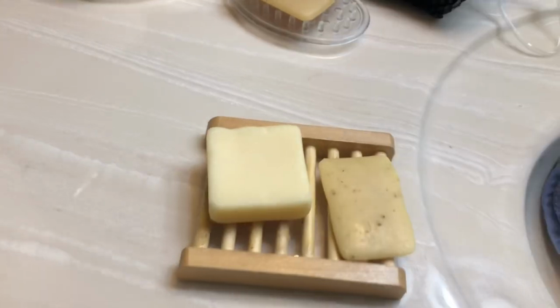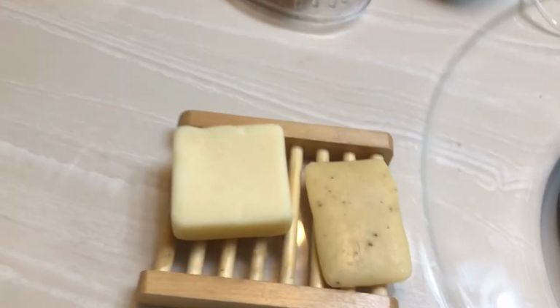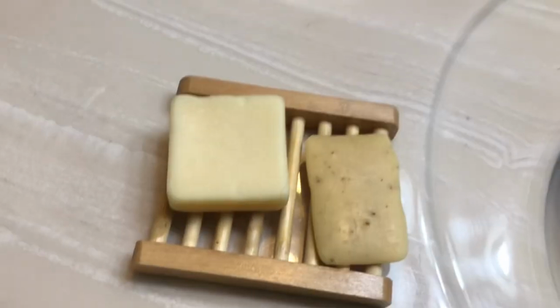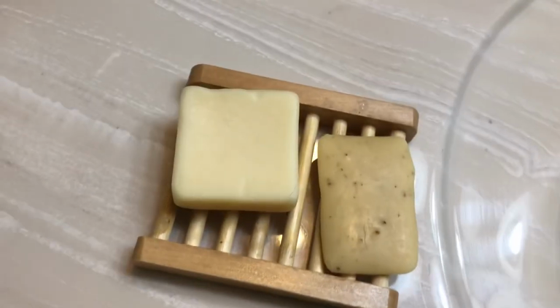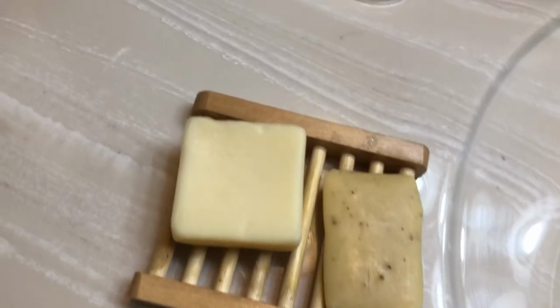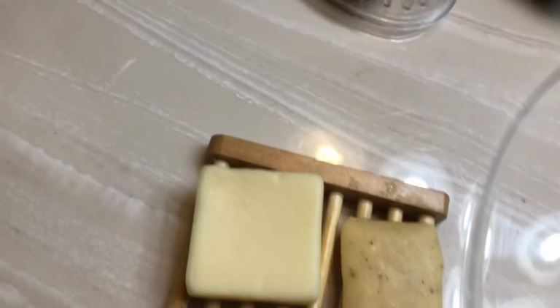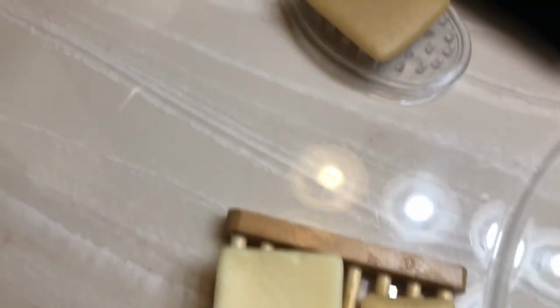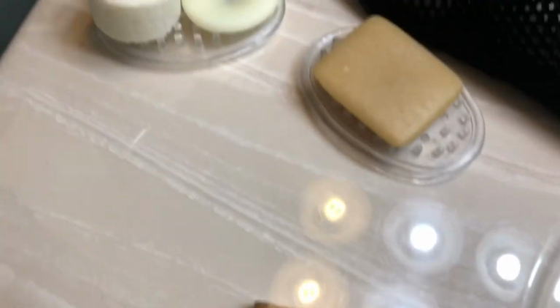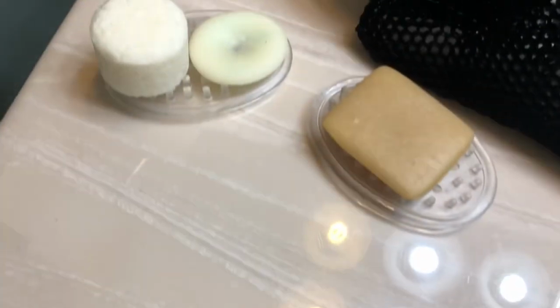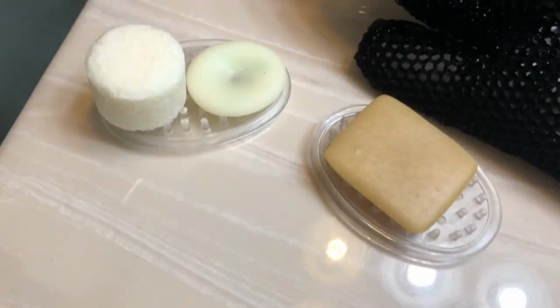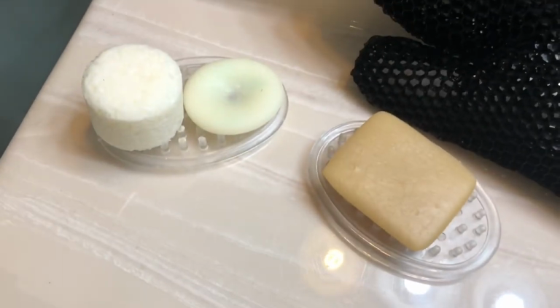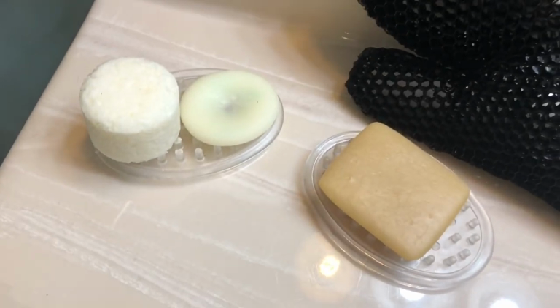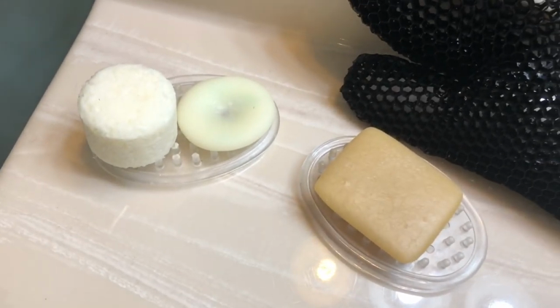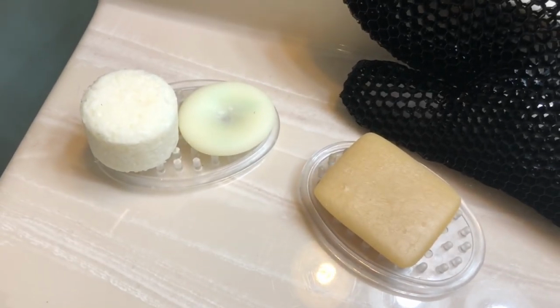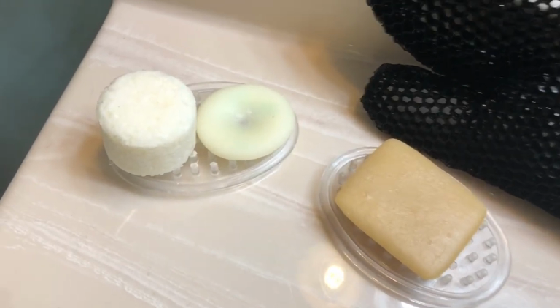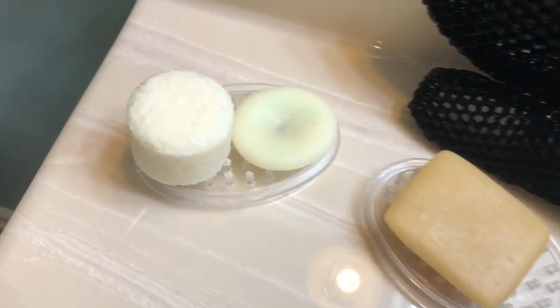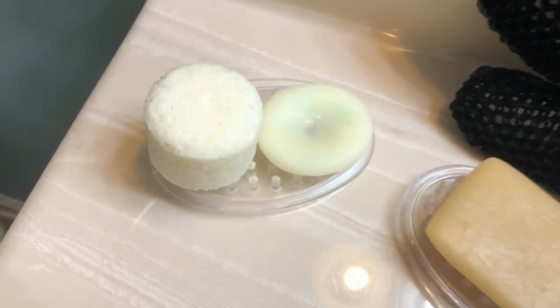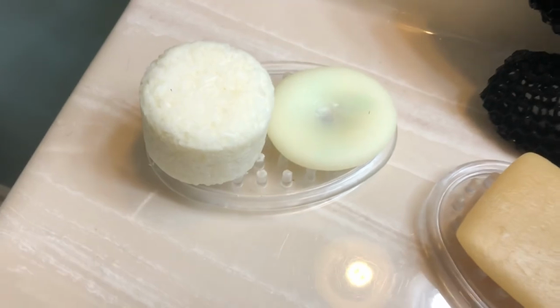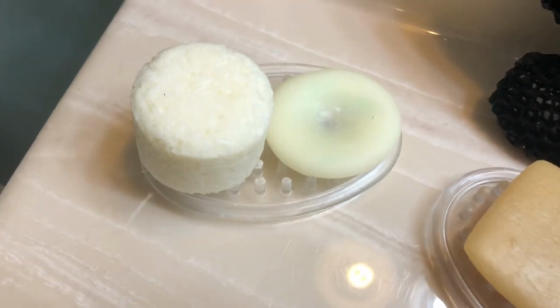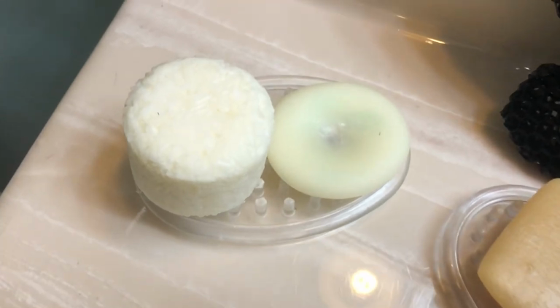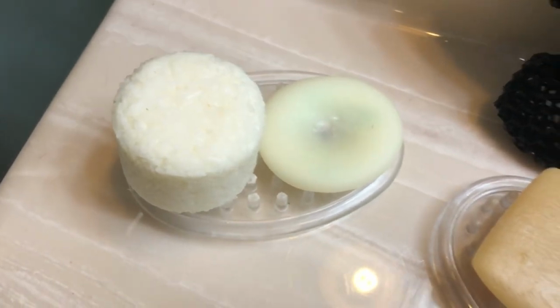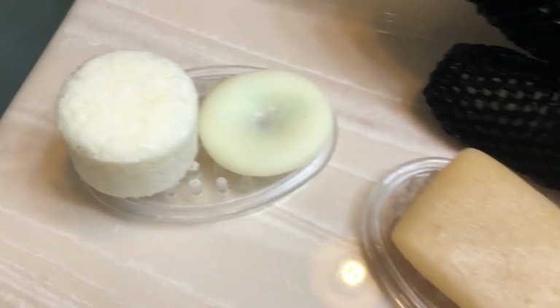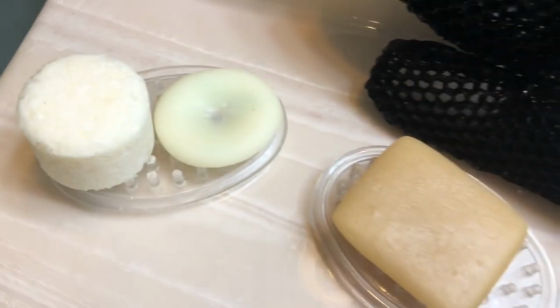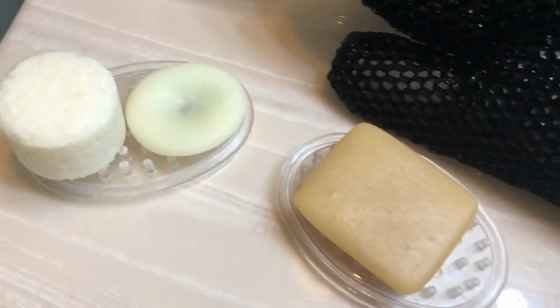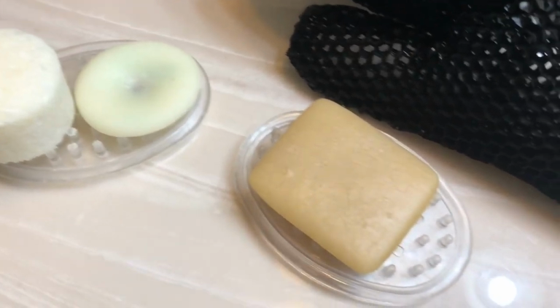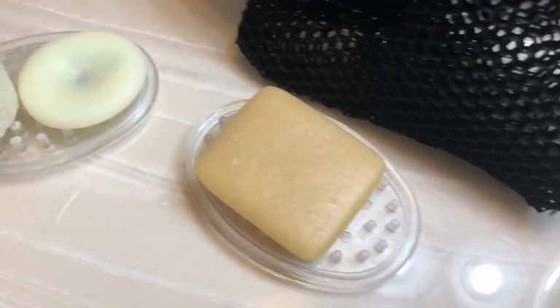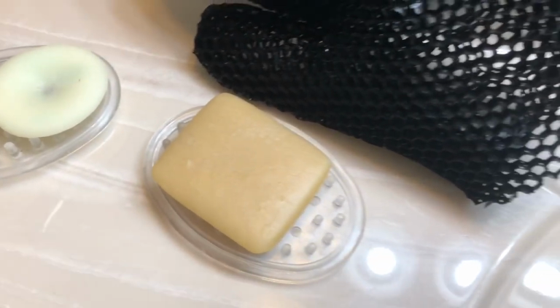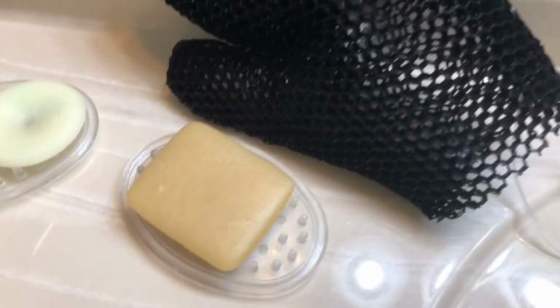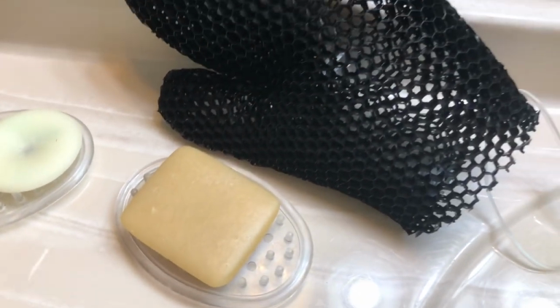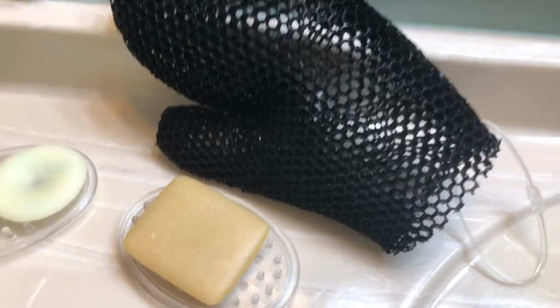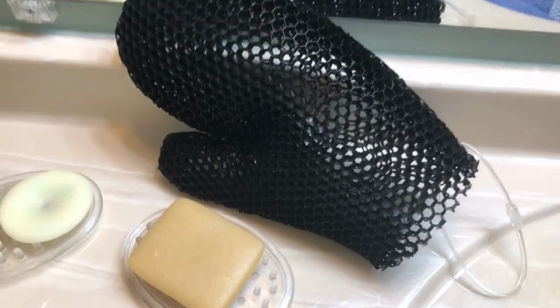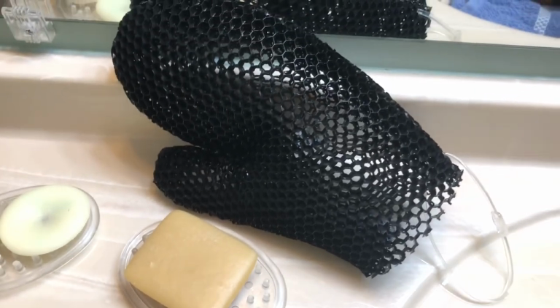Another way to cut down on plastic bottles is to use bar soap. These are April's shampoo and conditioner, then my shampoo and conditioner and body wash. The black loofah is made from recycled material and made so that mold cannot build up.